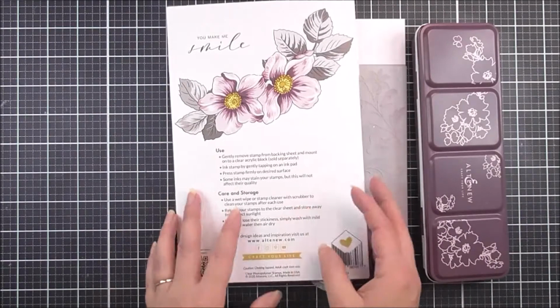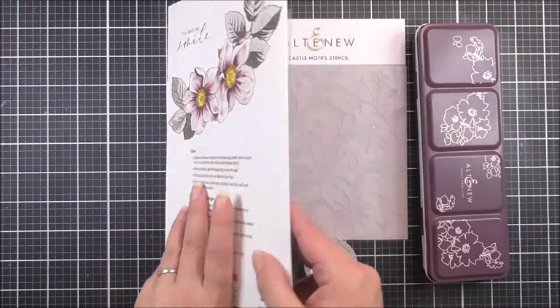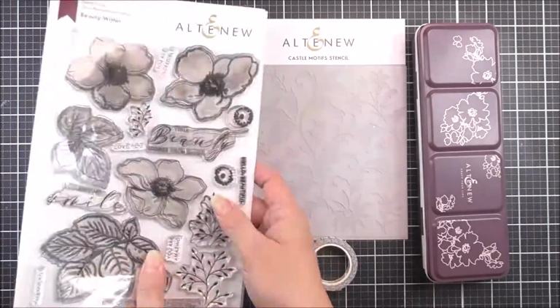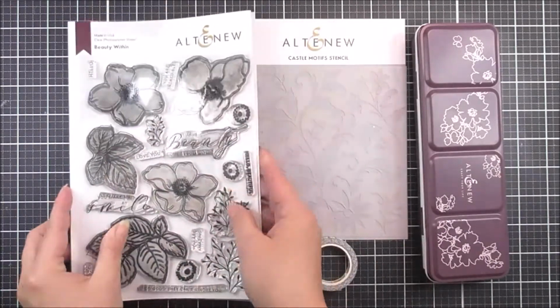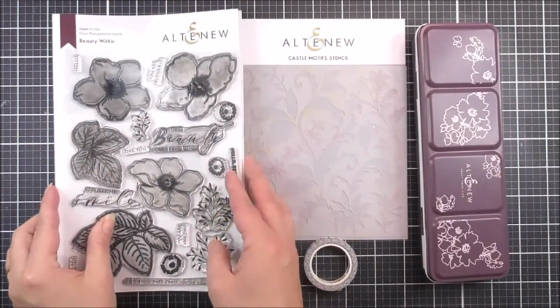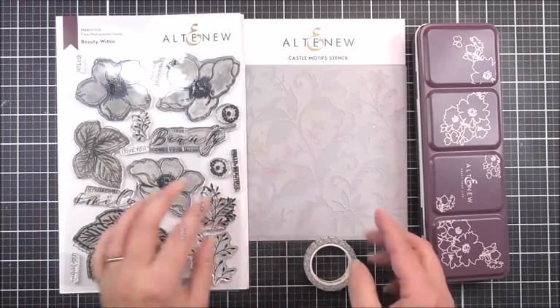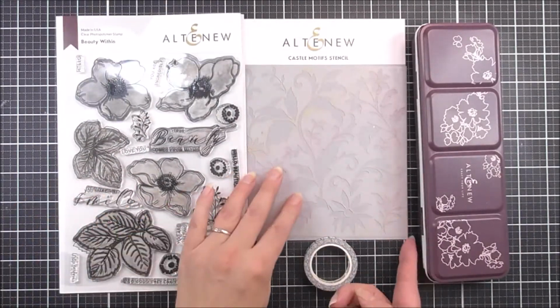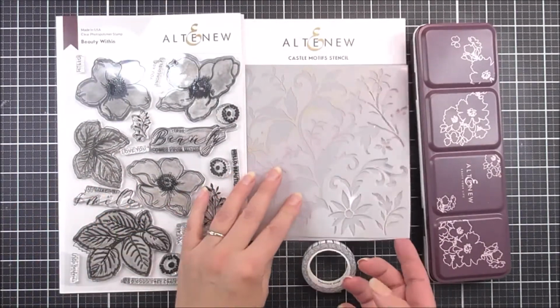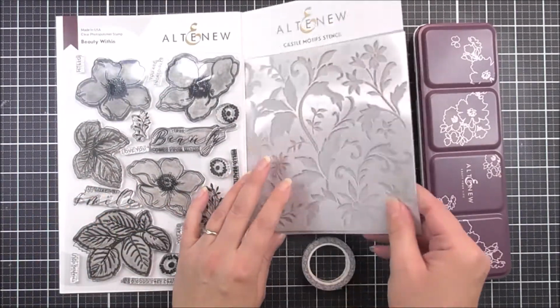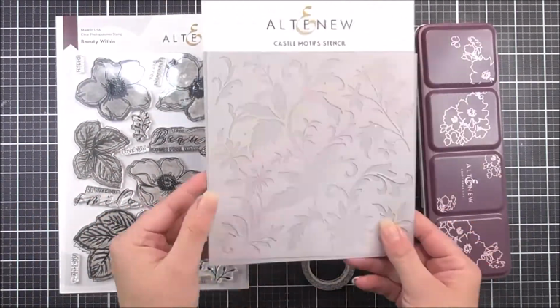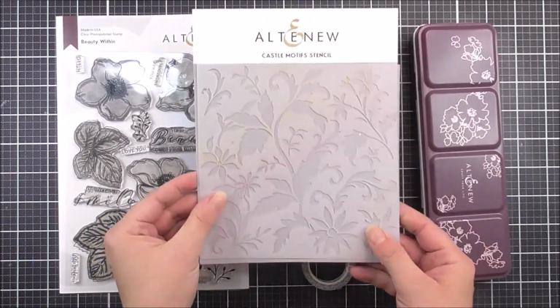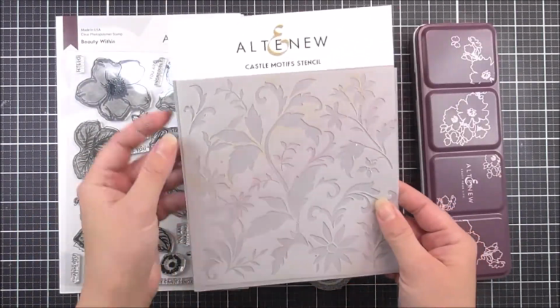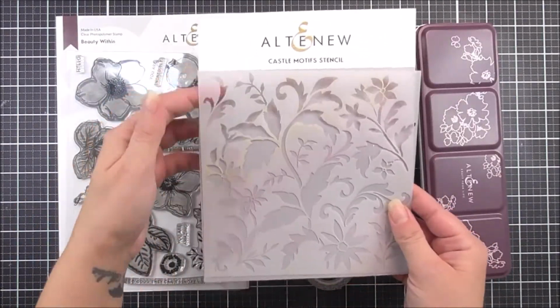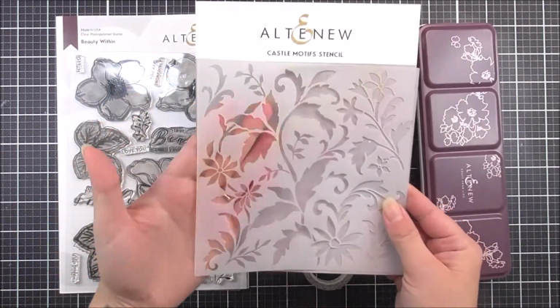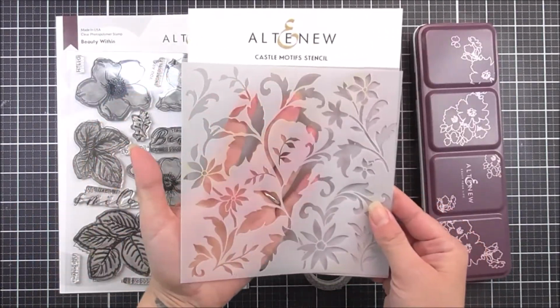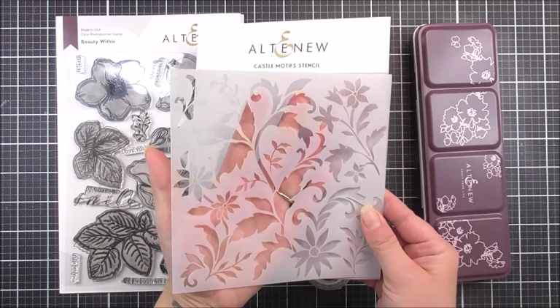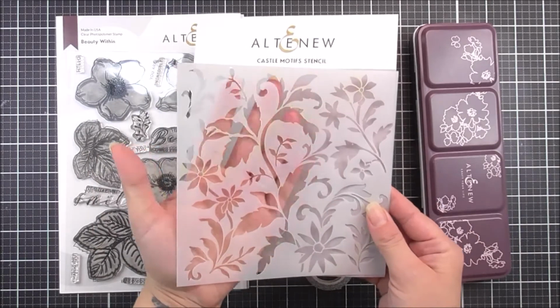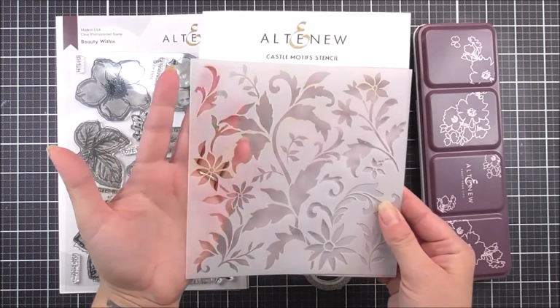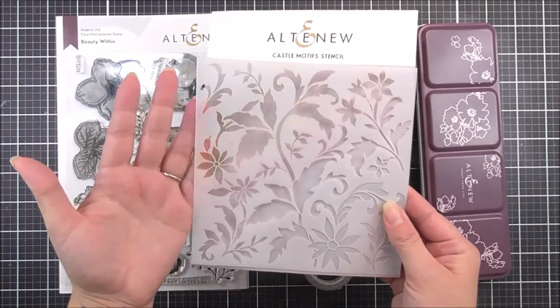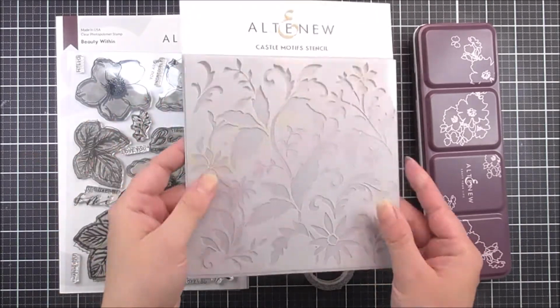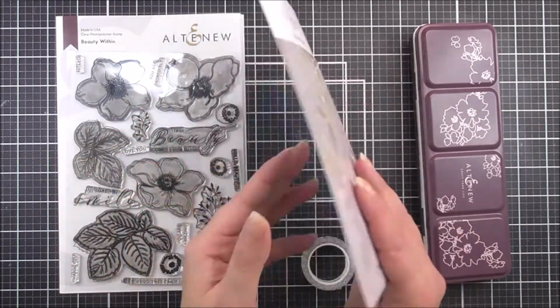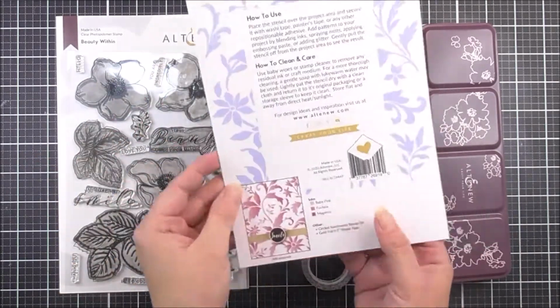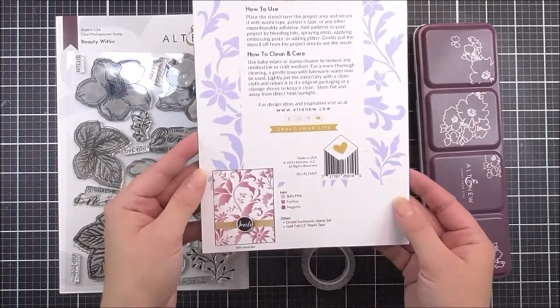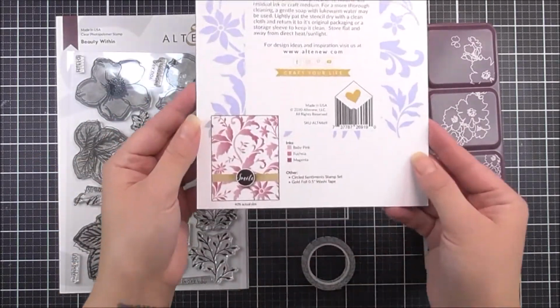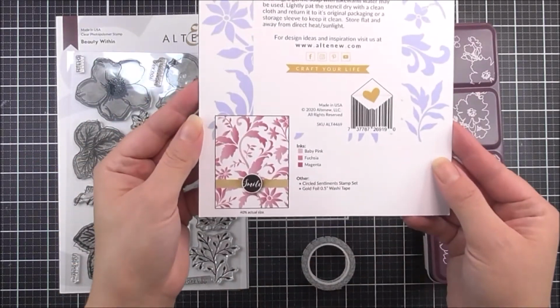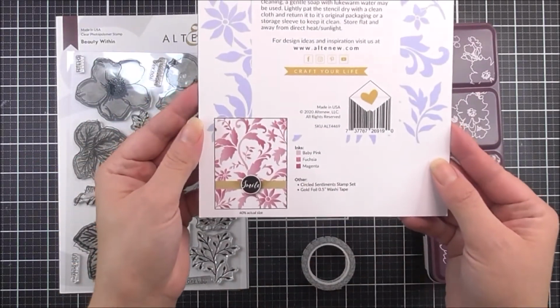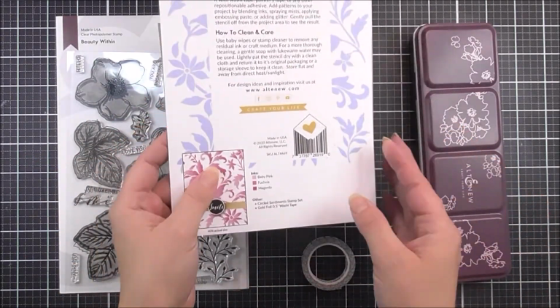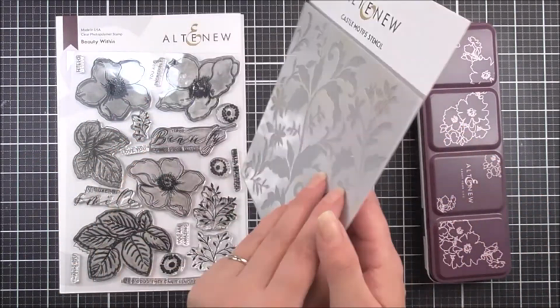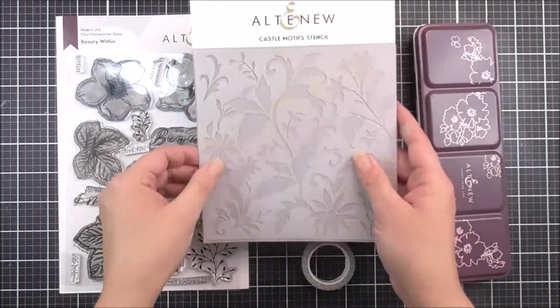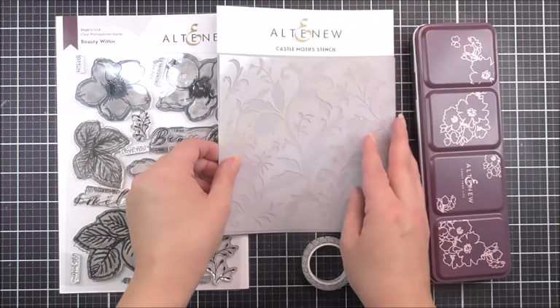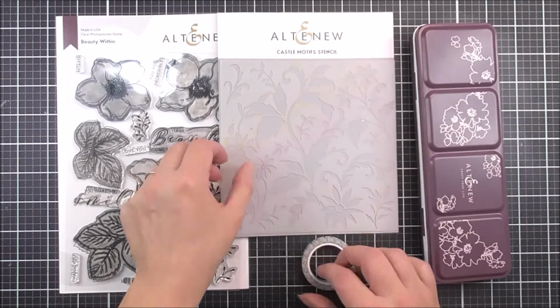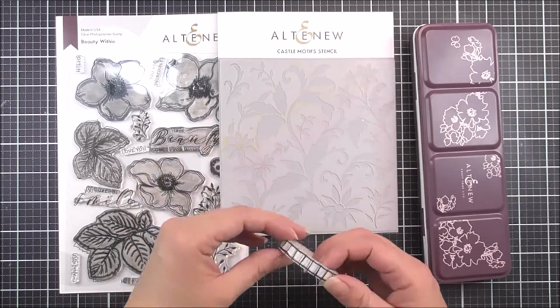The stamps, dyes, stencil and watercolours included in this kit all work together wonderfully to create many different designs, be that on cards, journals, scrapbook pages or even home decor.